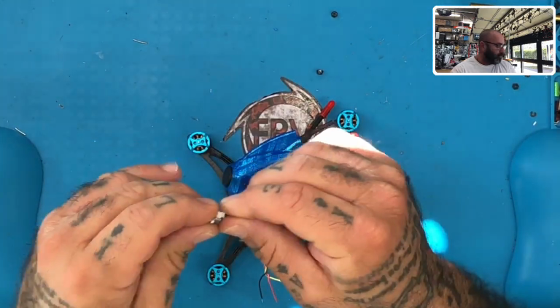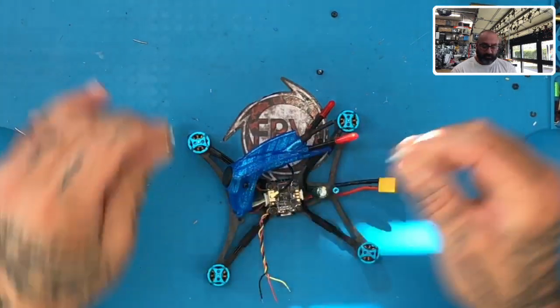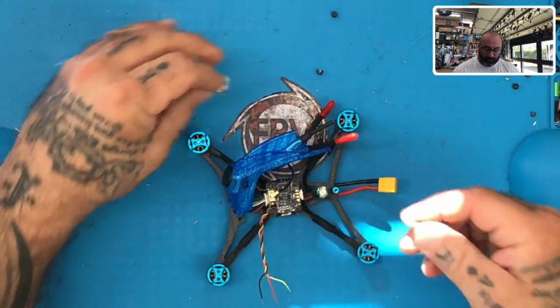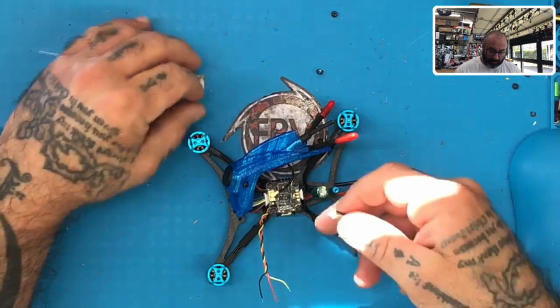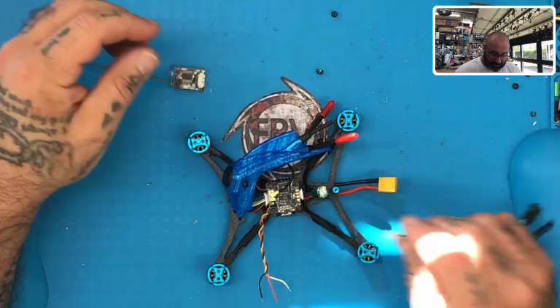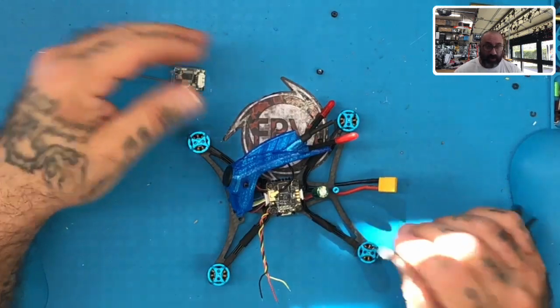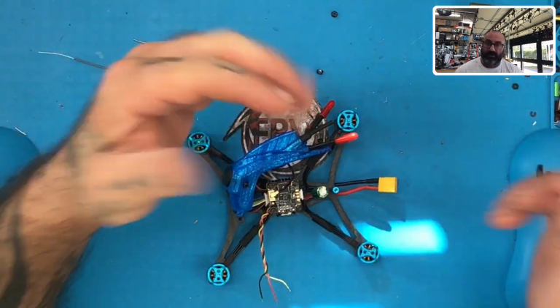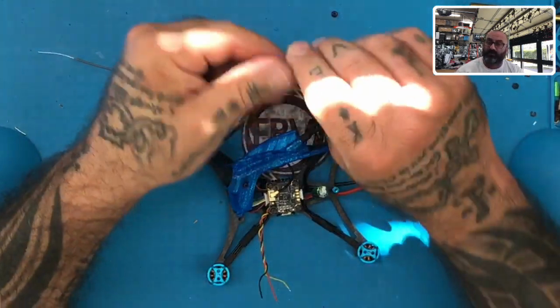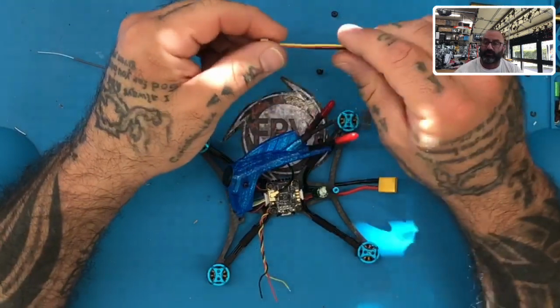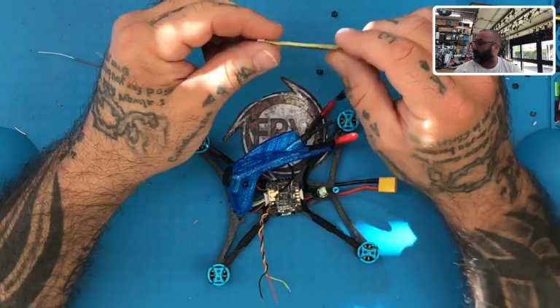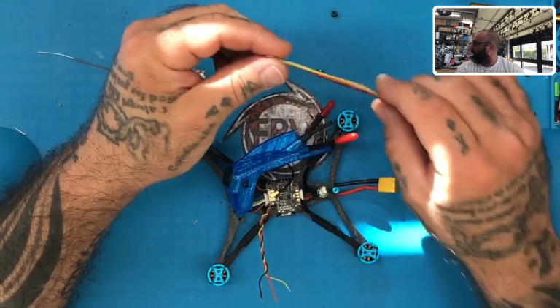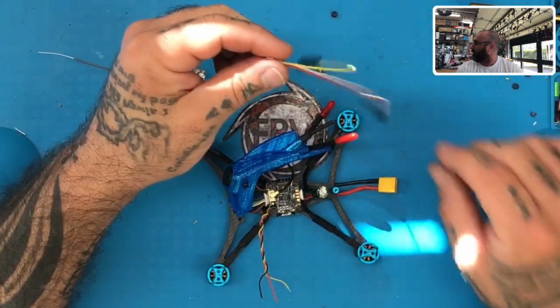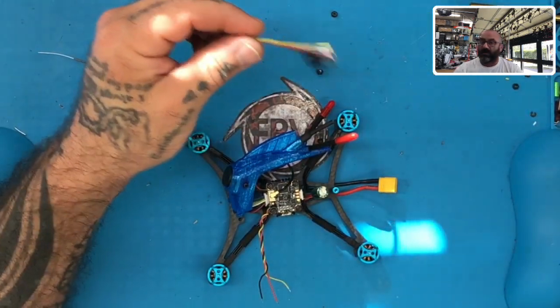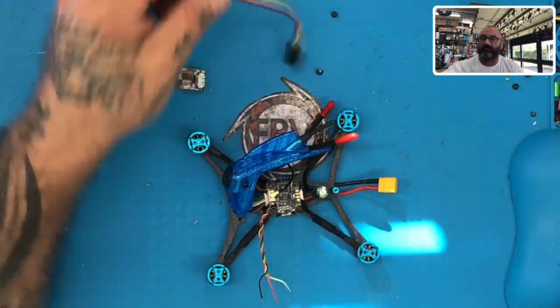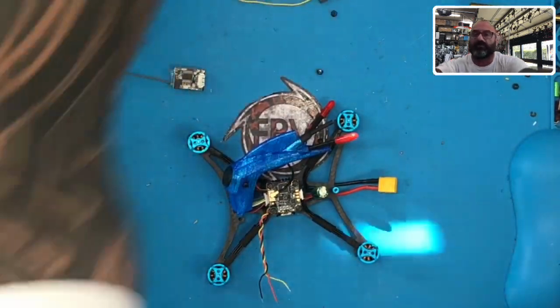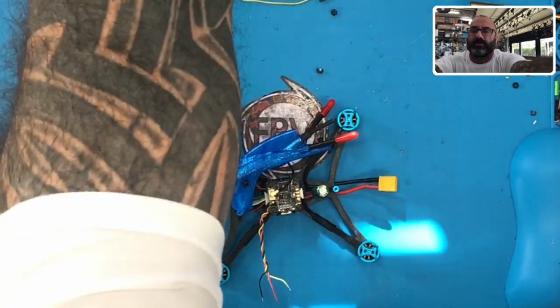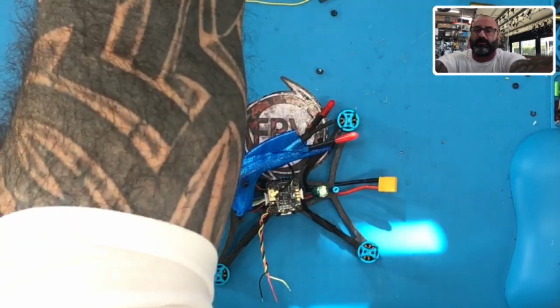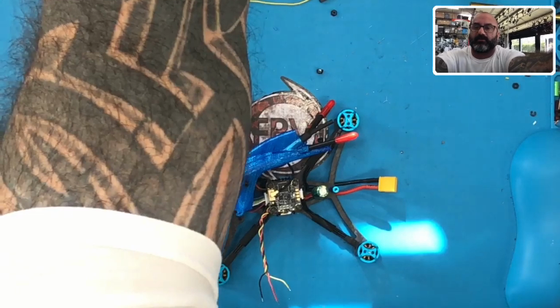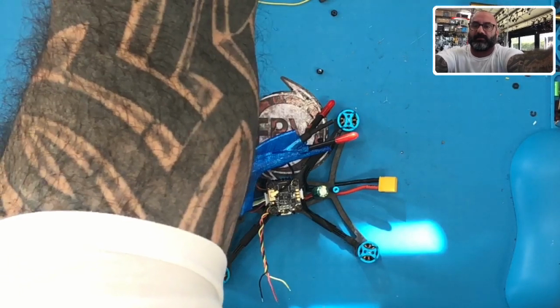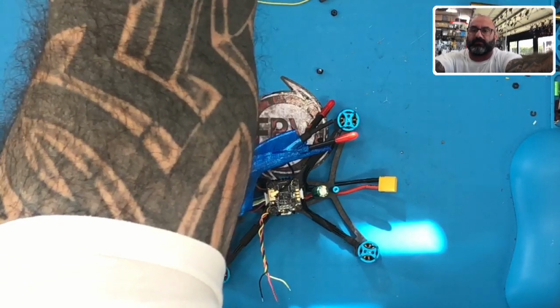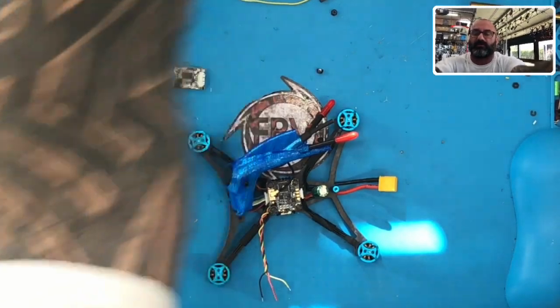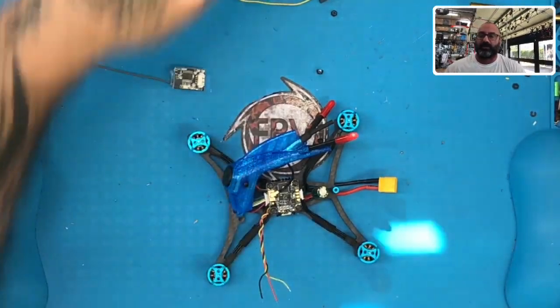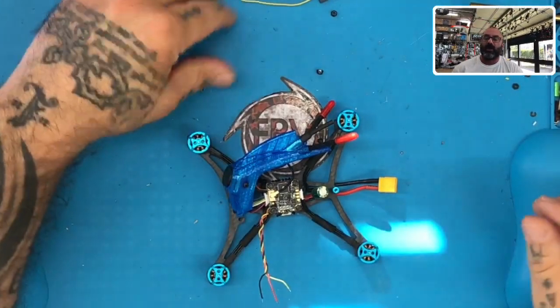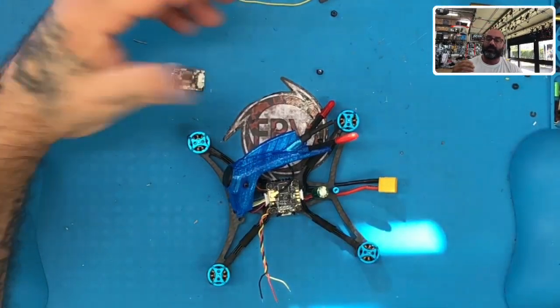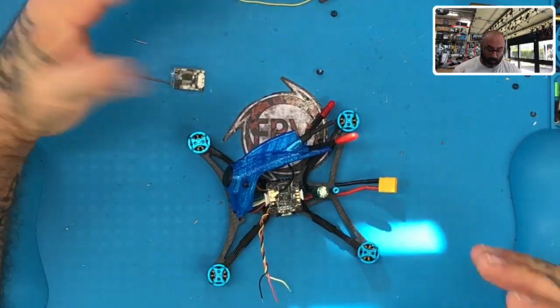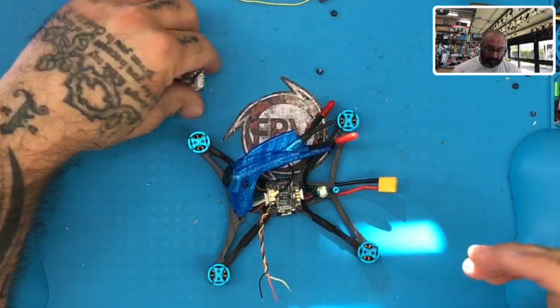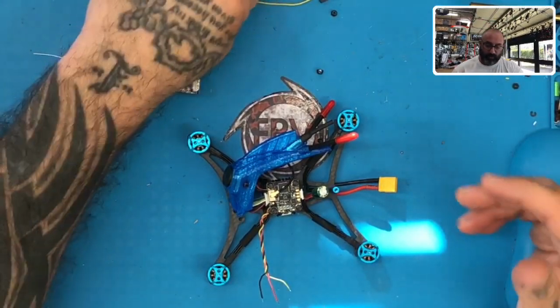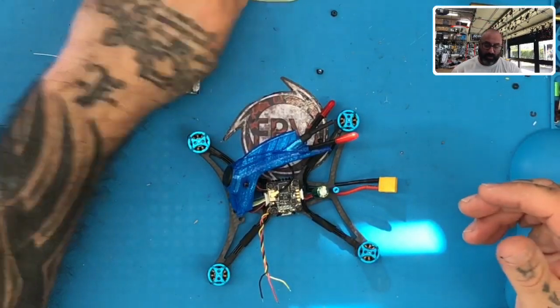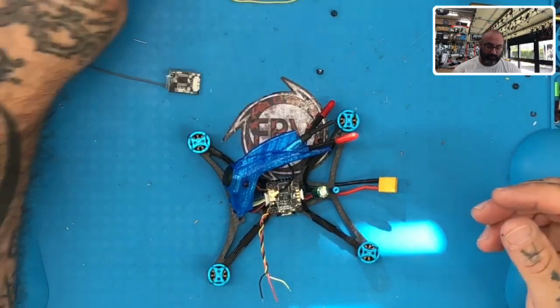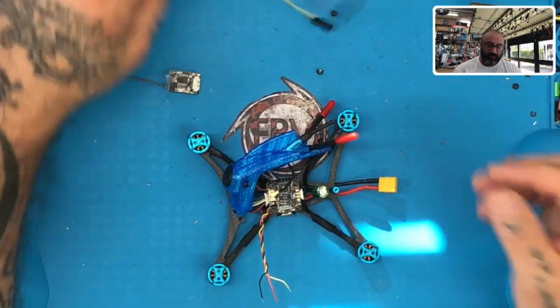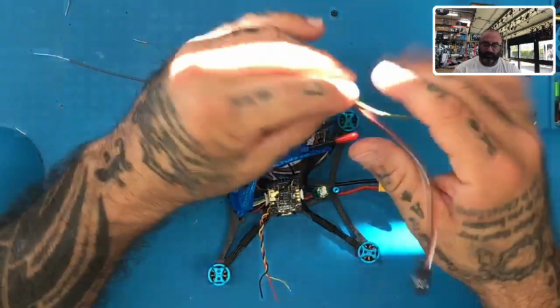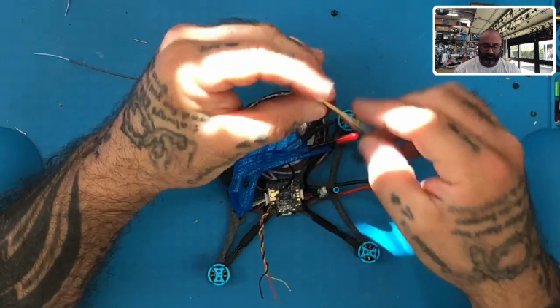So here's what we're going to do. We're going to be running SBUS or IBUS, however the customer wants to do it. But no matter what, we need to go through the wiring. So the wiring on this one is pretty simple.